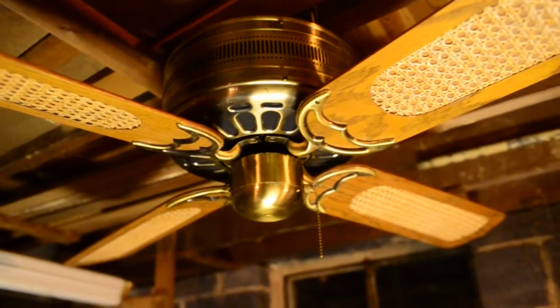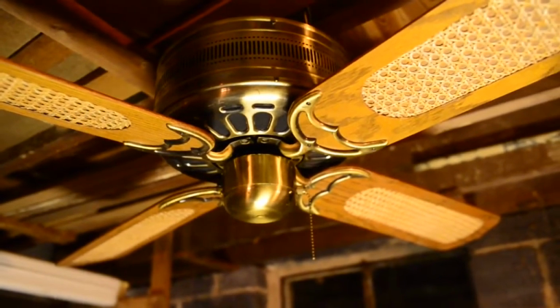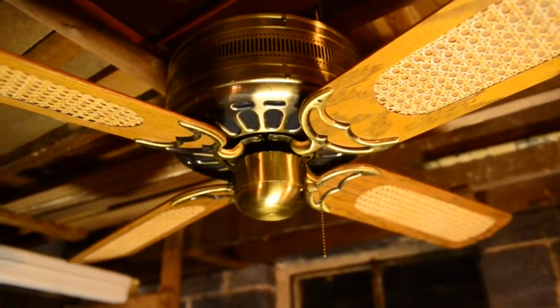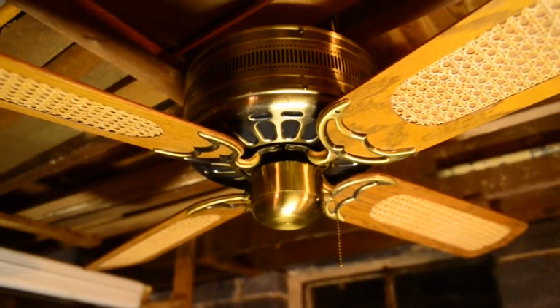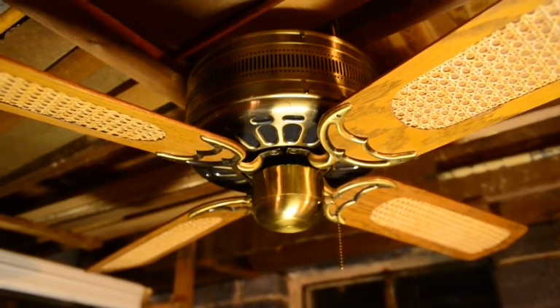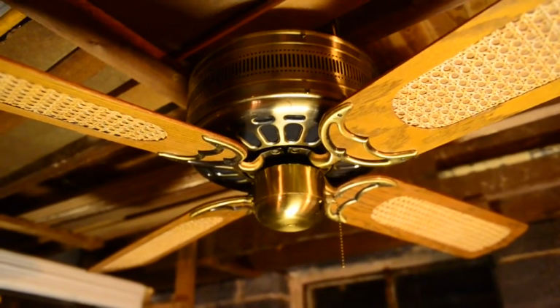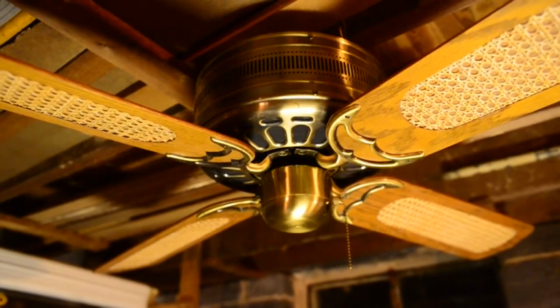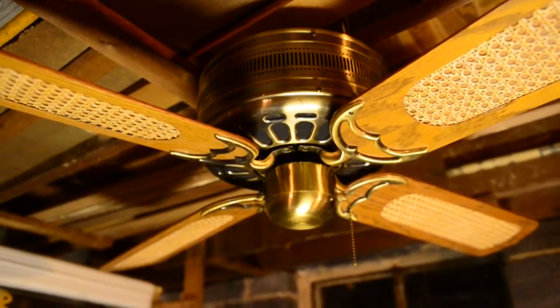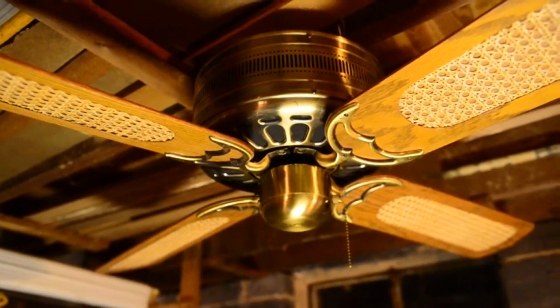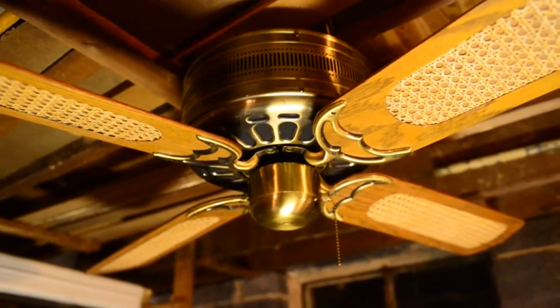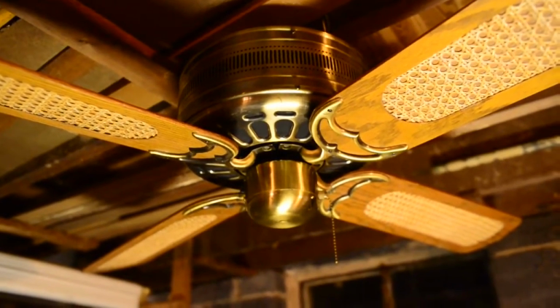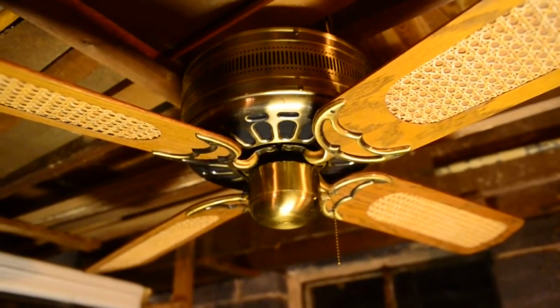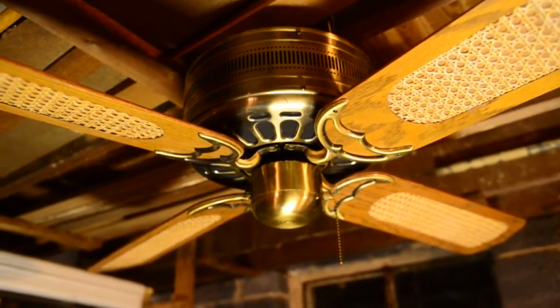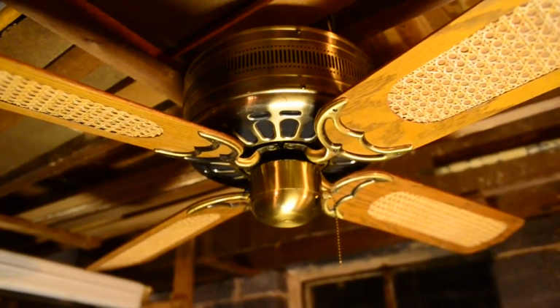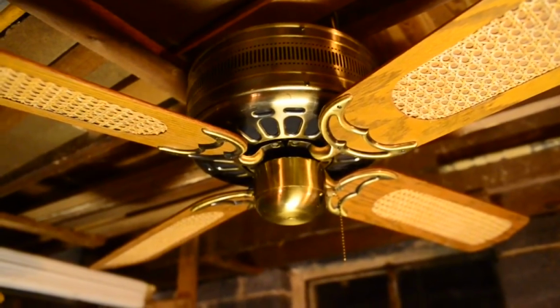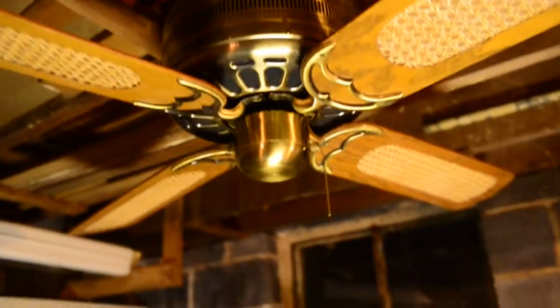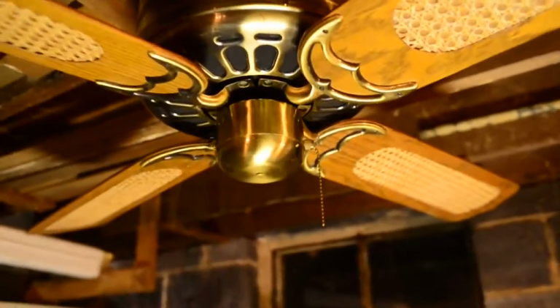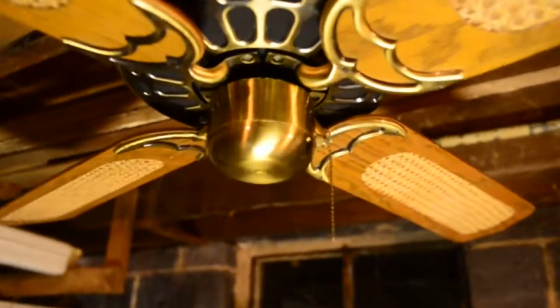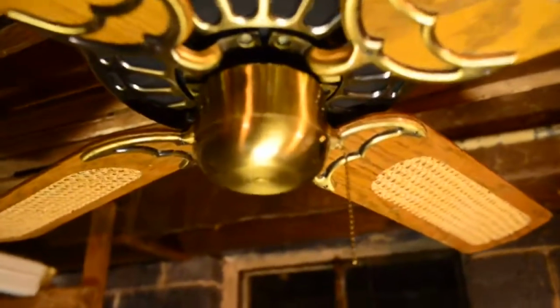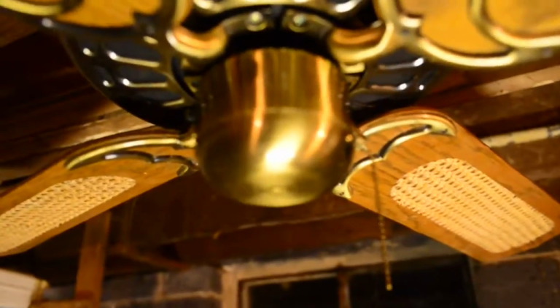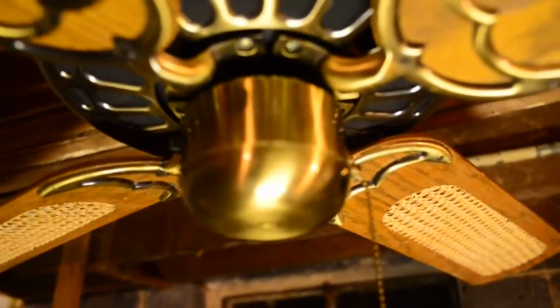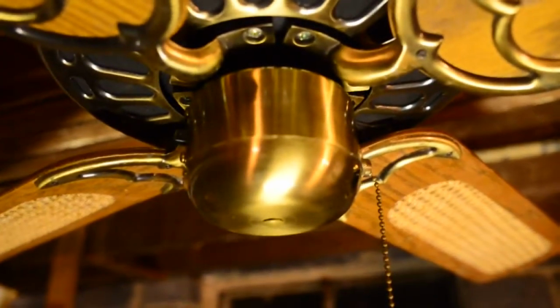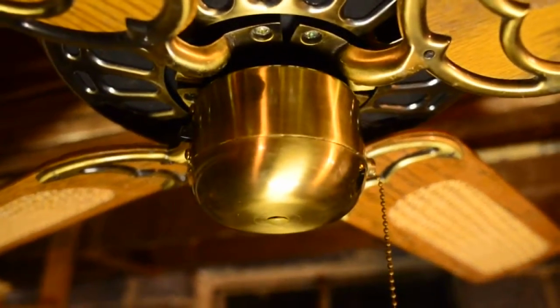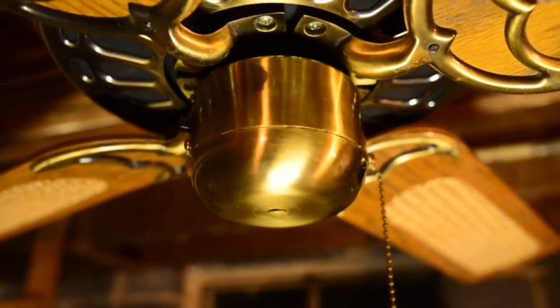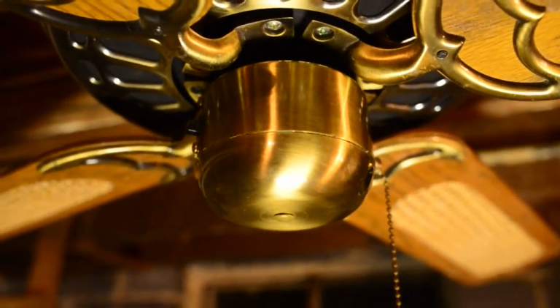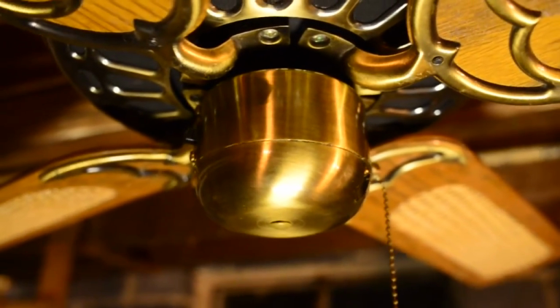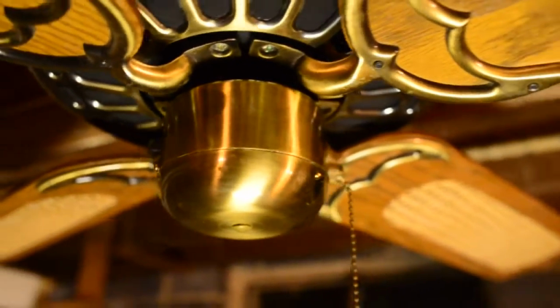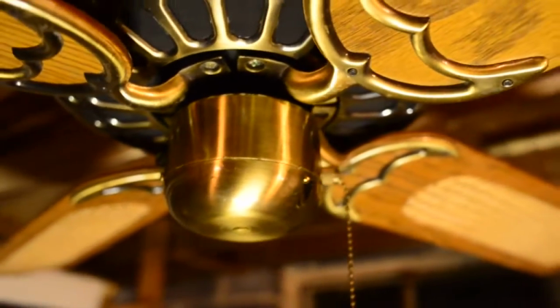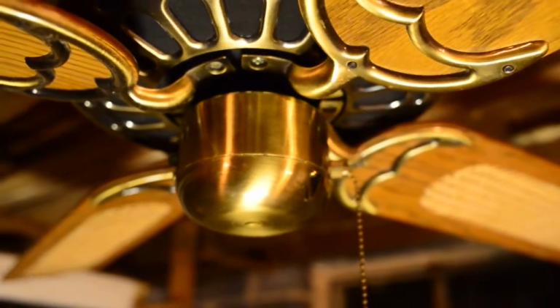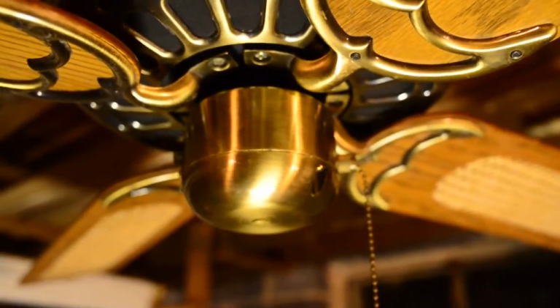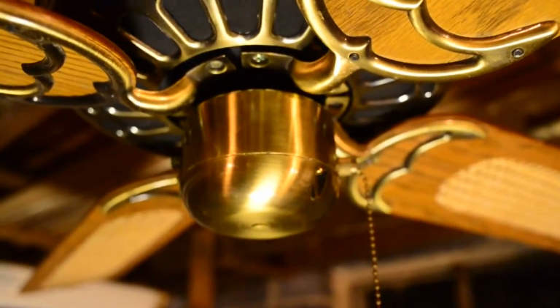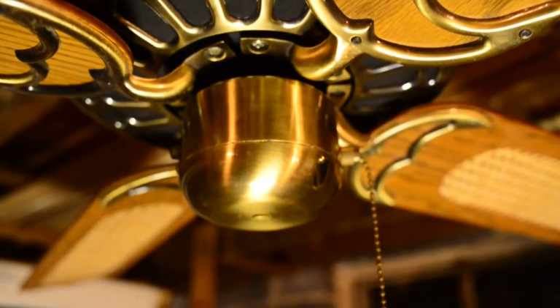I want to say this model dates to about 1983, maybe 1984. It has a cast switch housing.